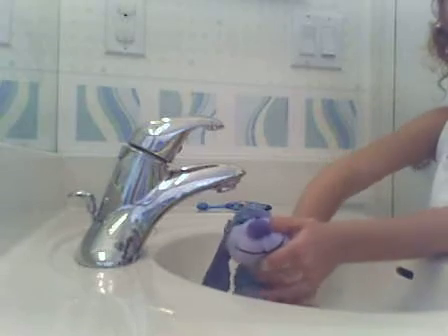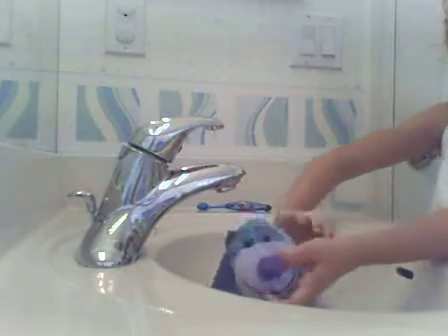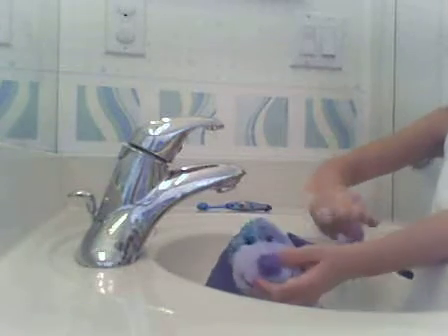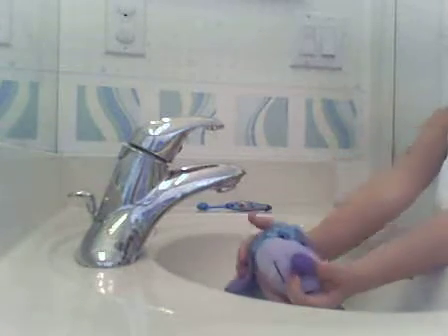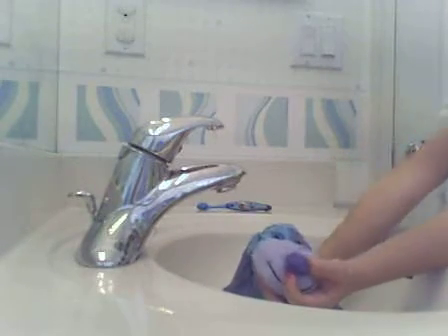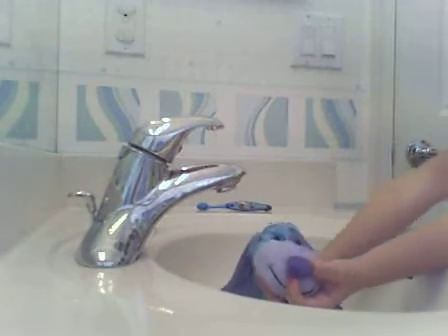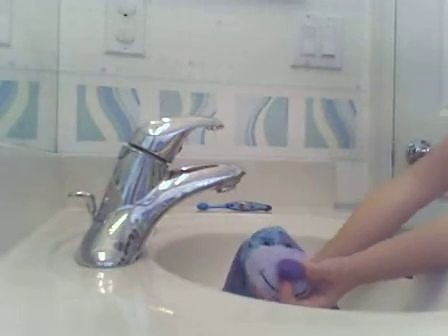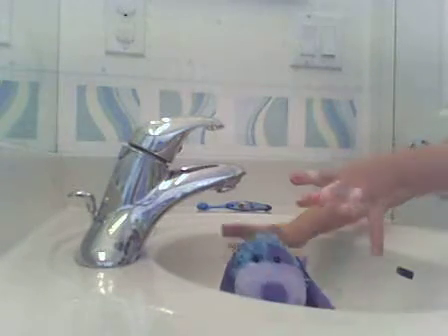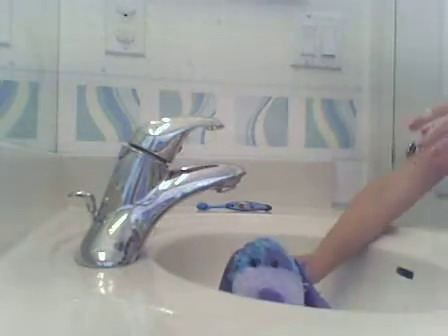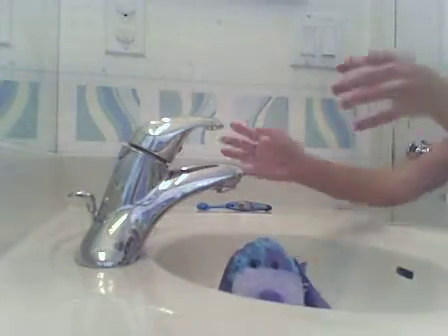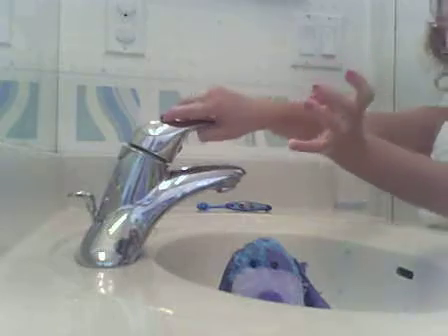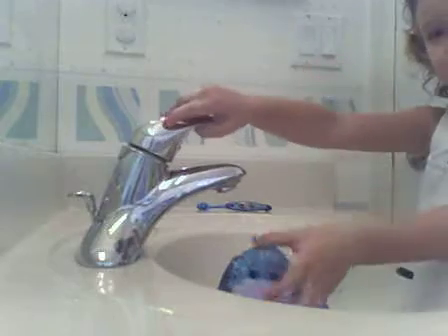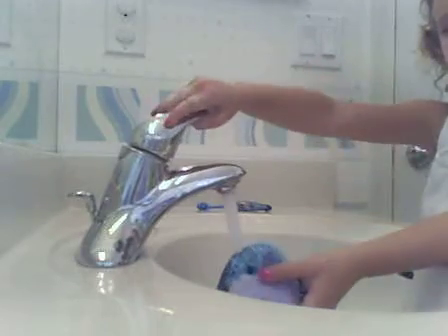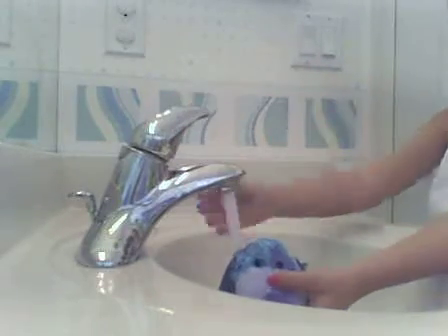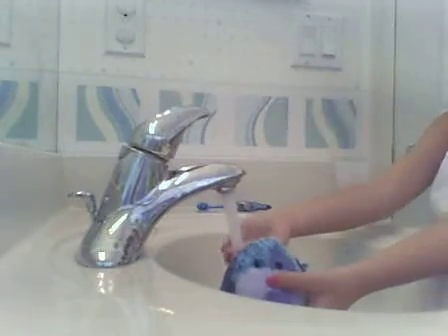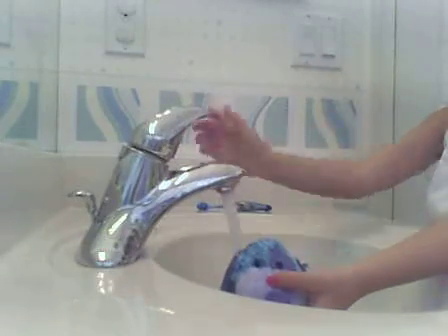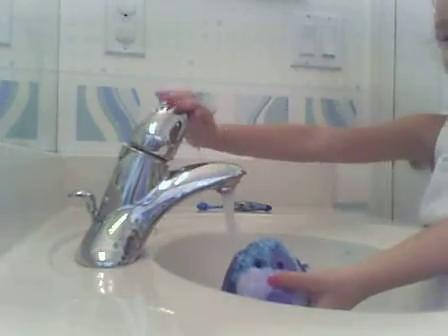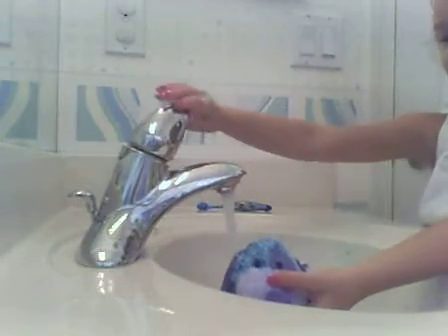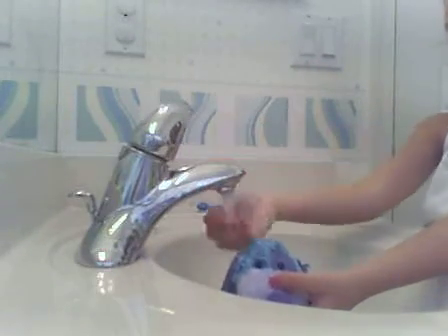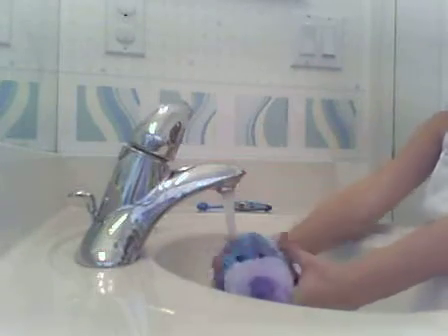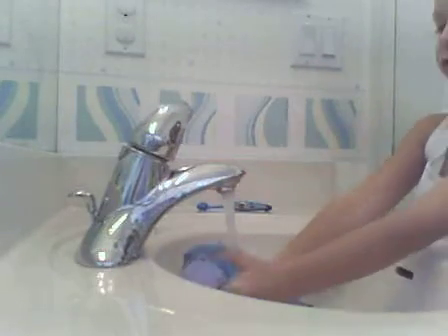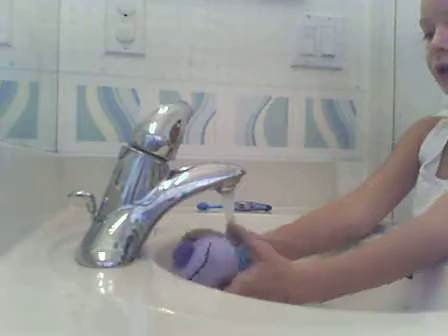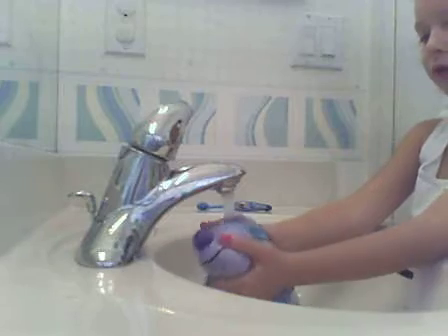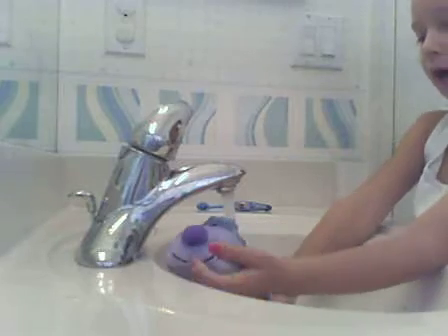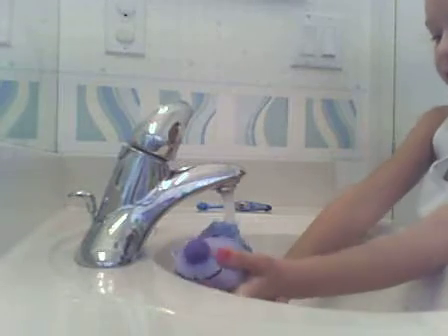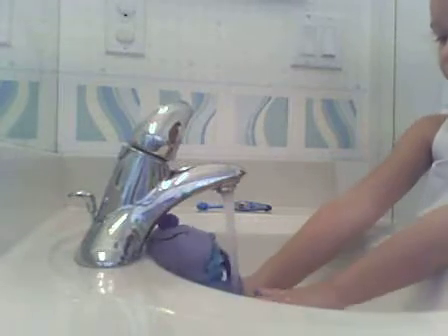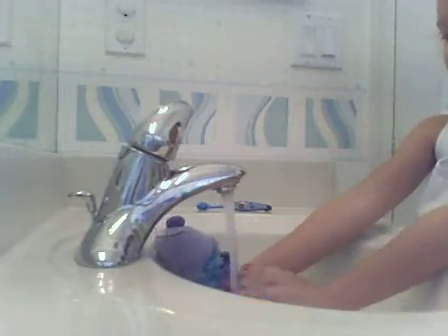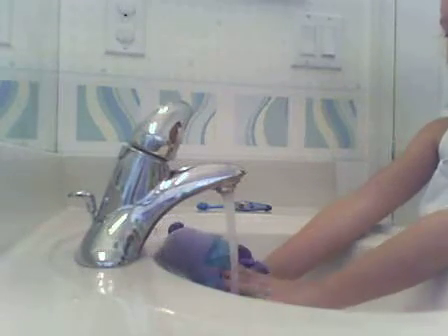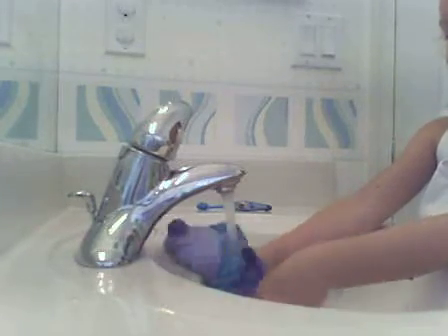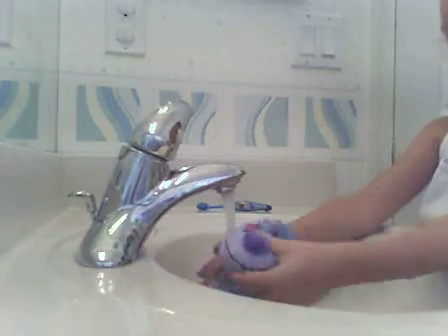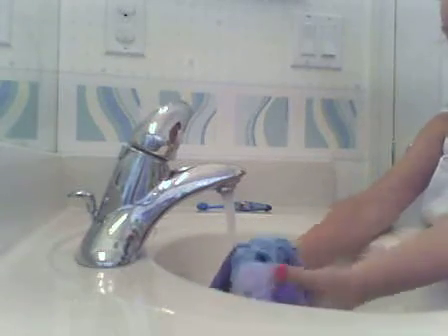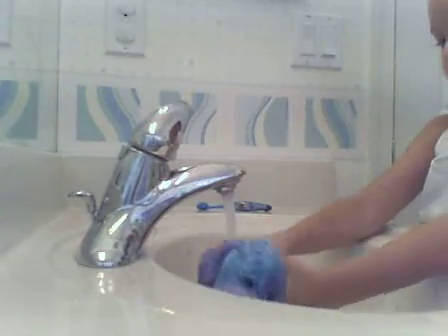You can scratch it, but just be careful with your Webkinz because you don't want to damage it. Then just rinse it with cold water — like, a little bit of cold. I don't know why, I just think cold water is better, but you don't have to rinse it with cold water if you don't want to.